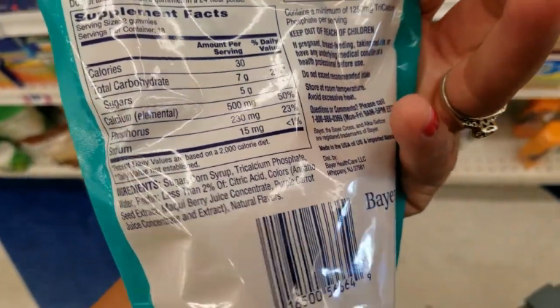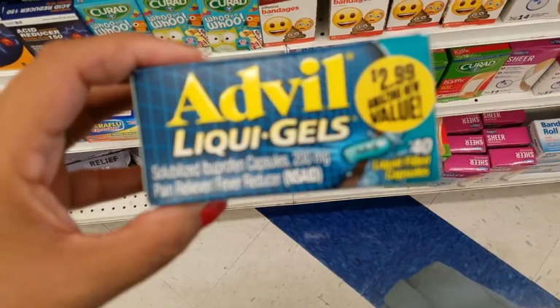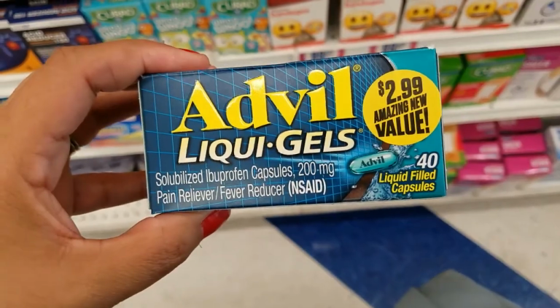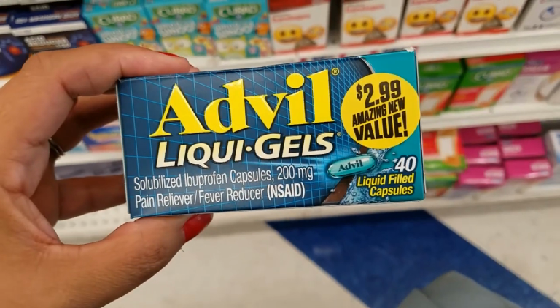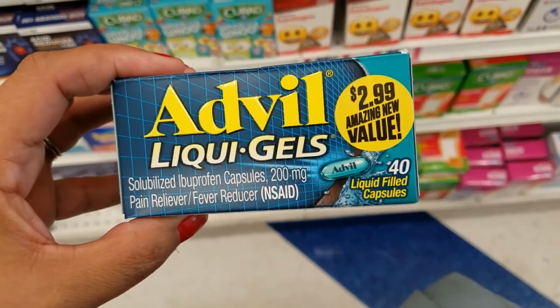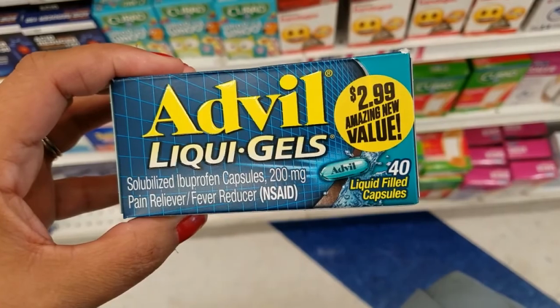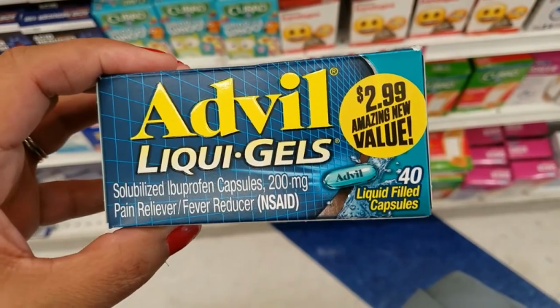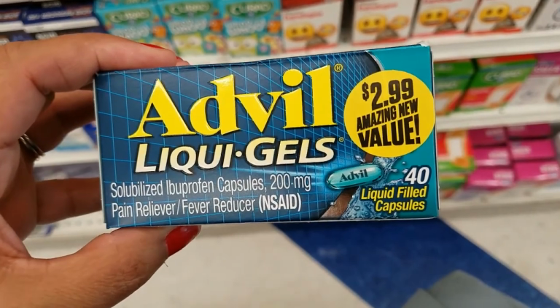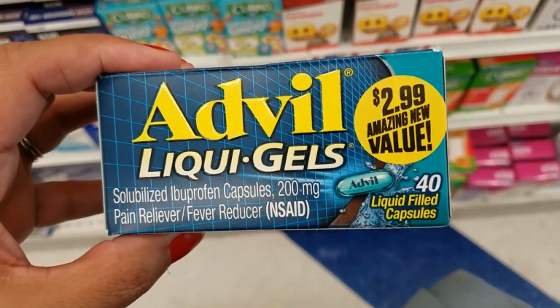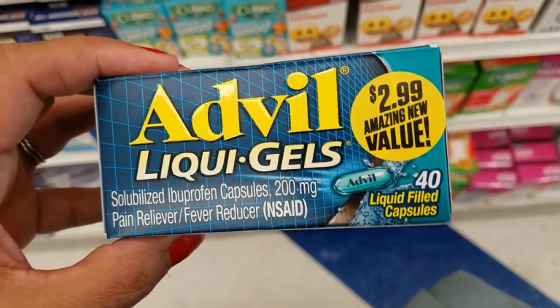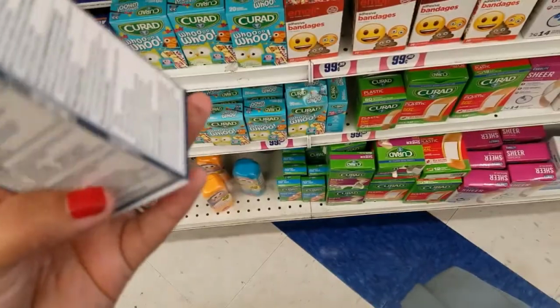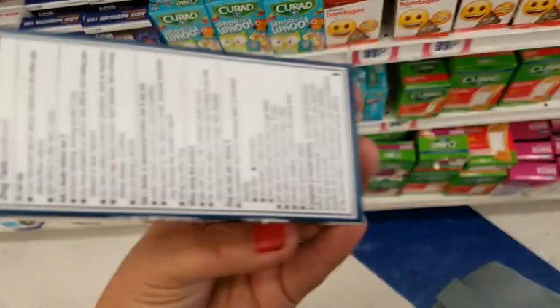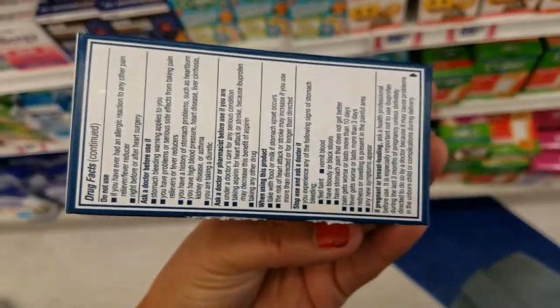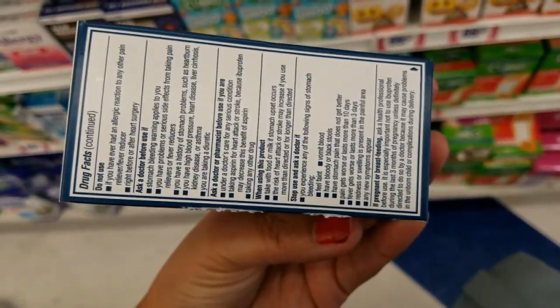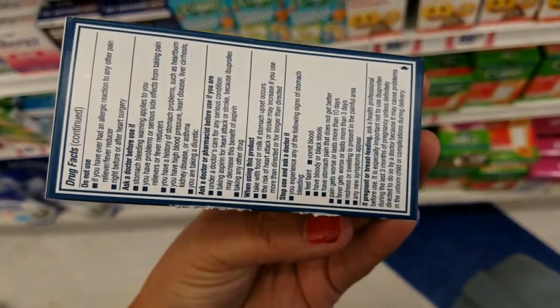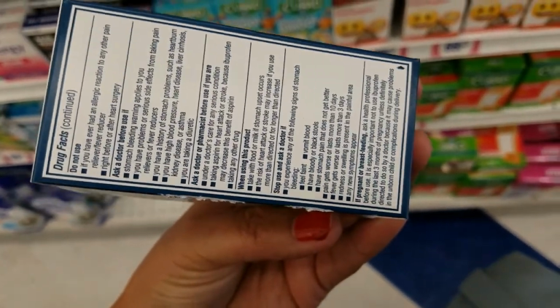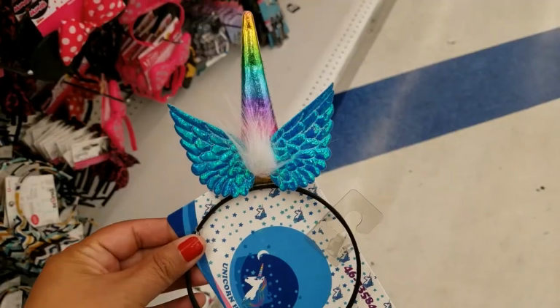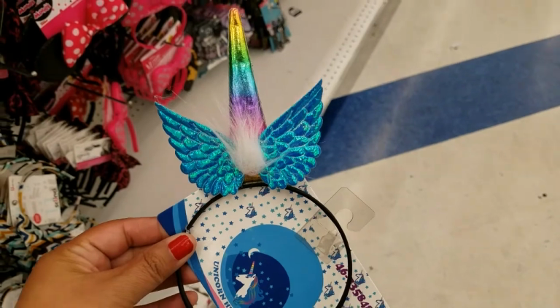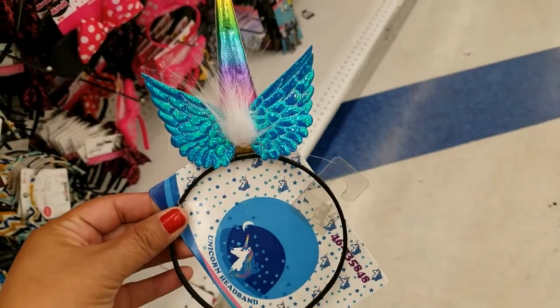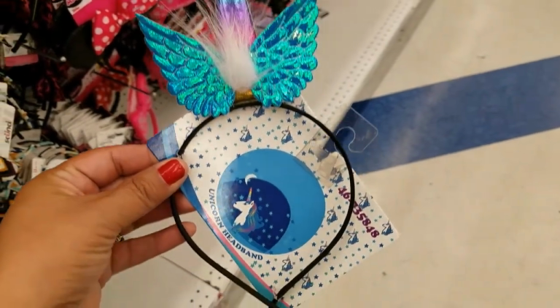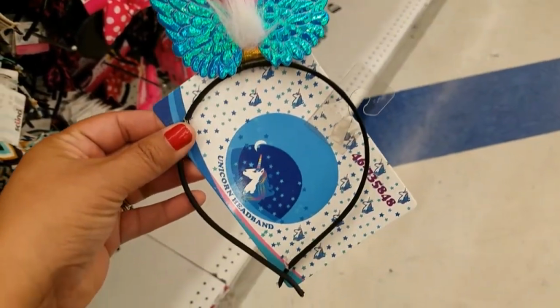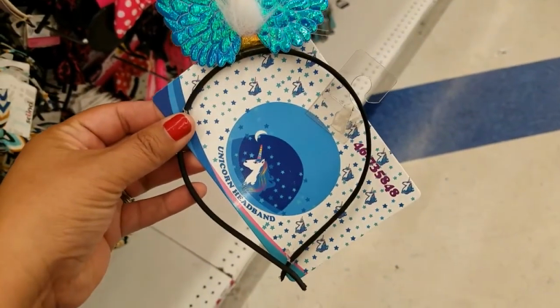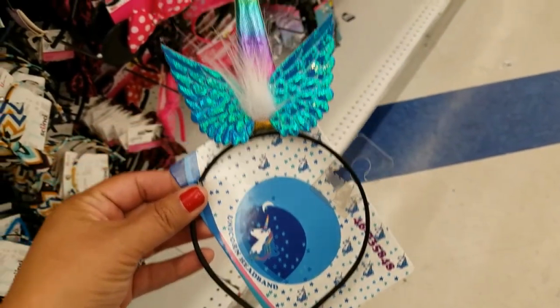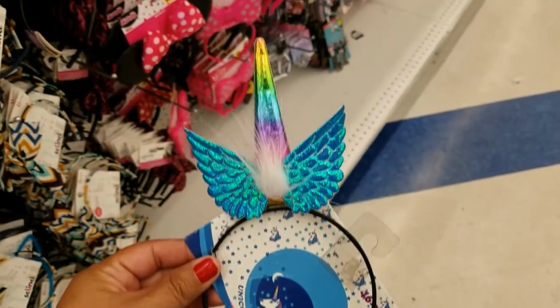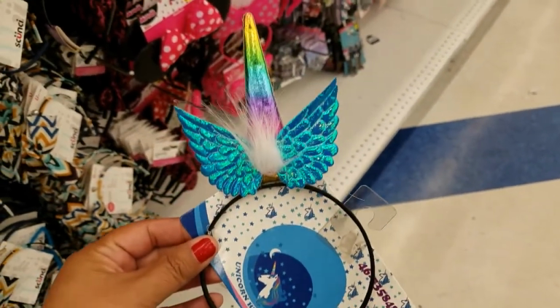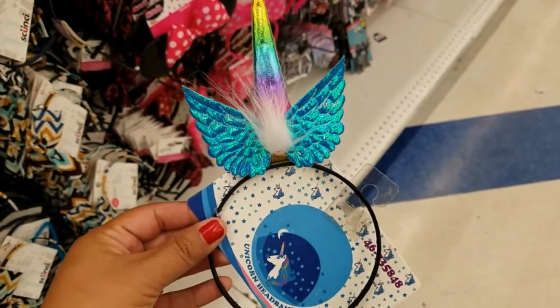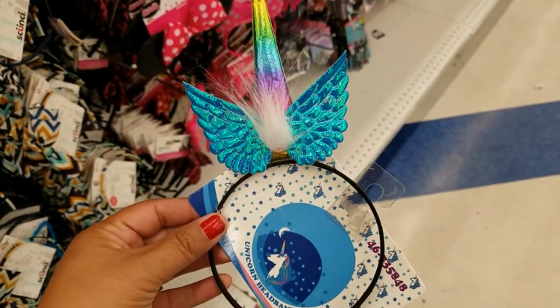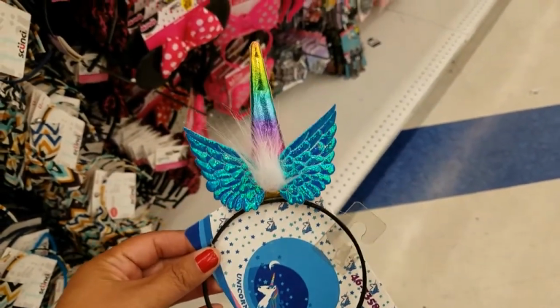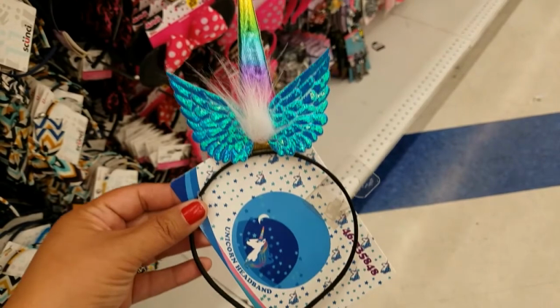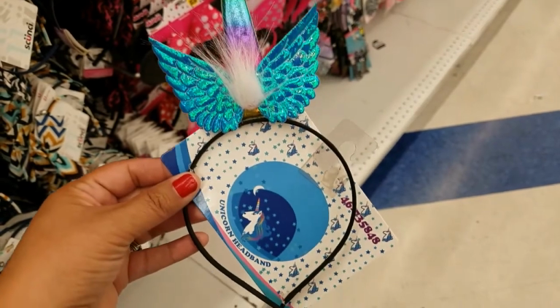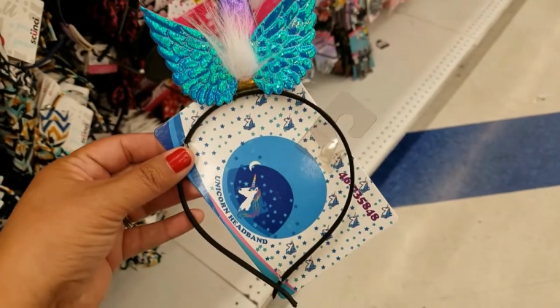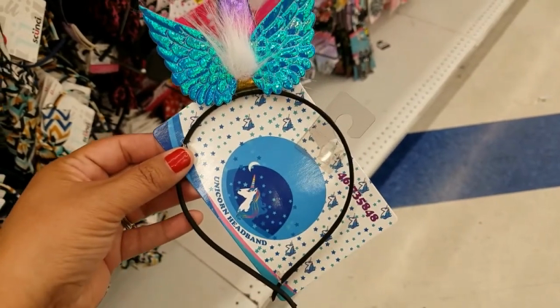And they got these new ones — Advil for $2.99, you get quite a bit. Not bad for the price. Look at how cute, guys — only $0.99, and this is metal — the headband's metal. How adorable!